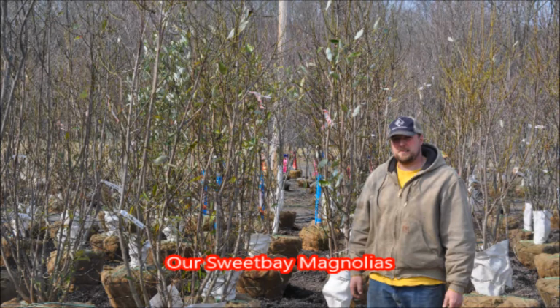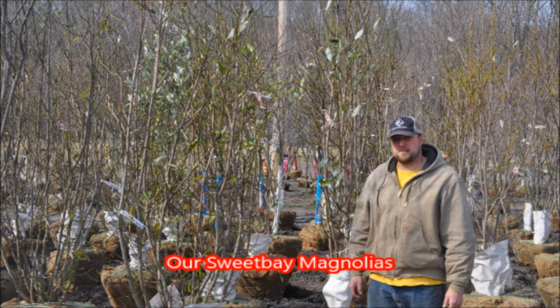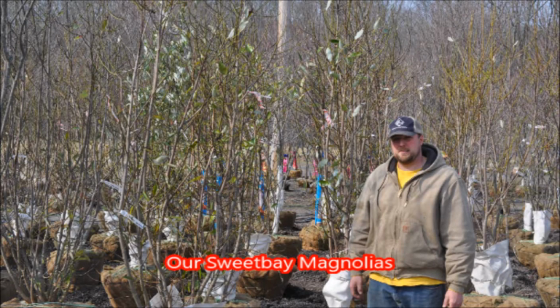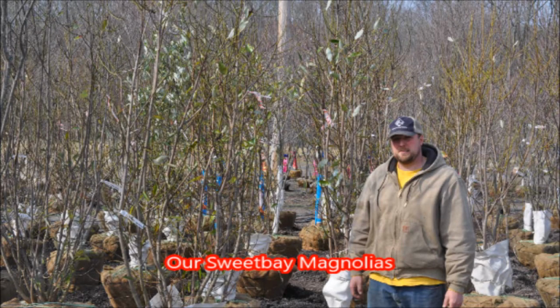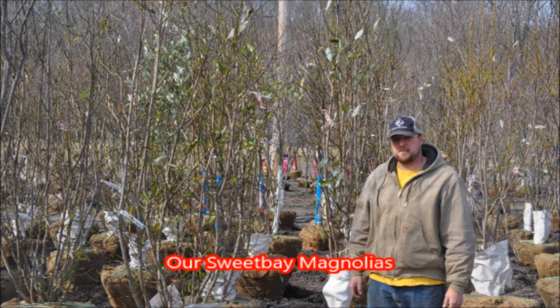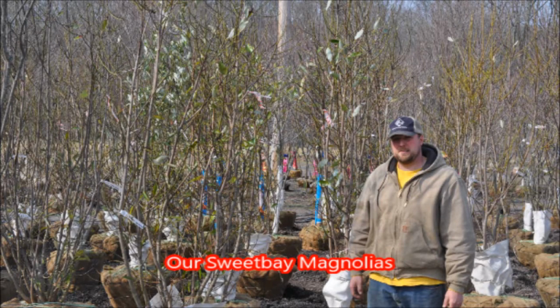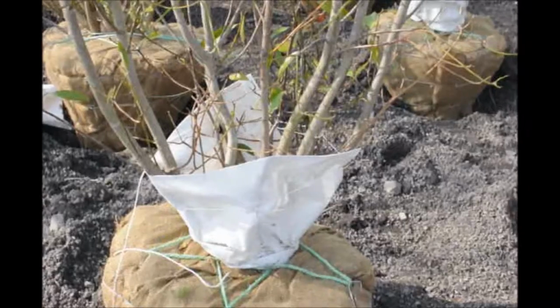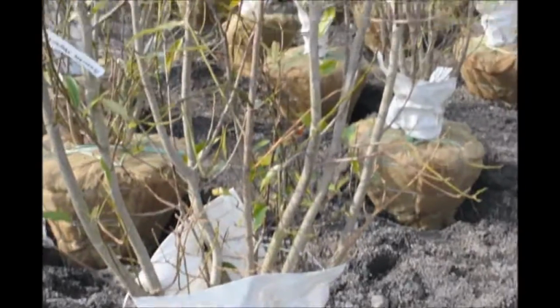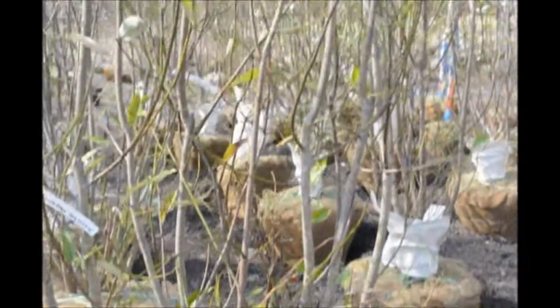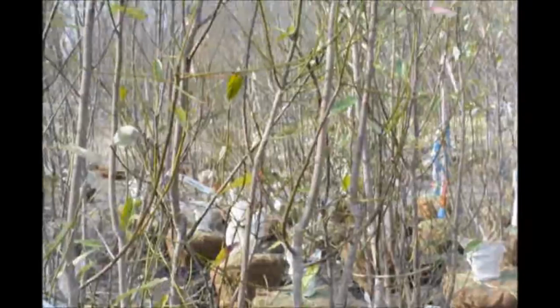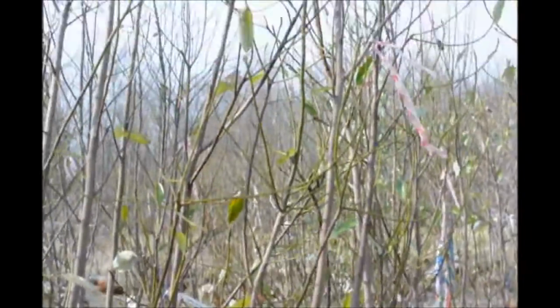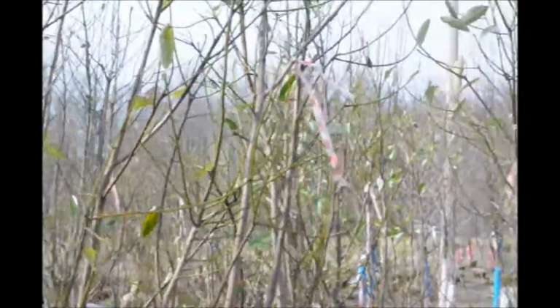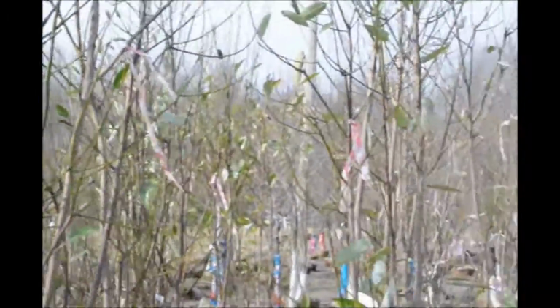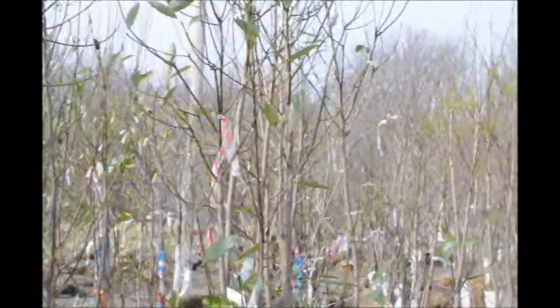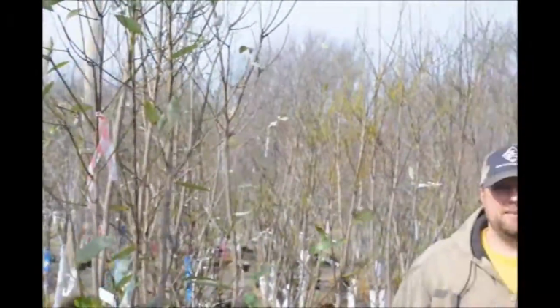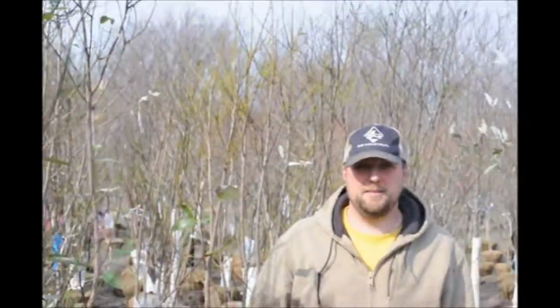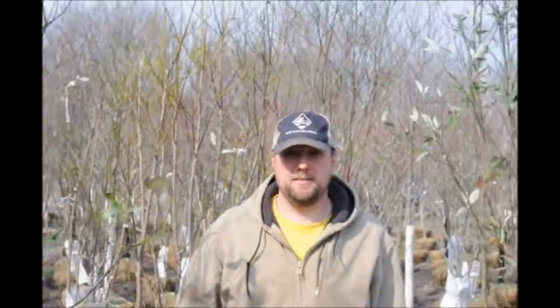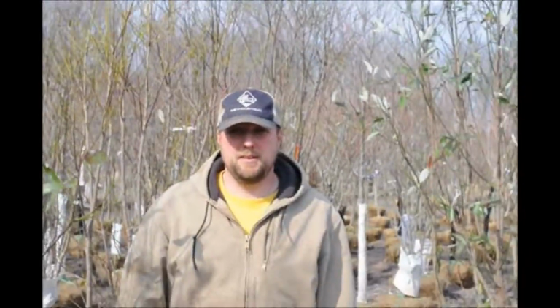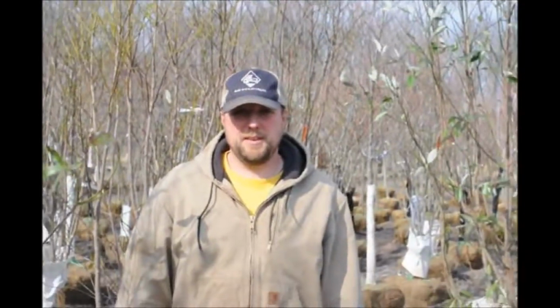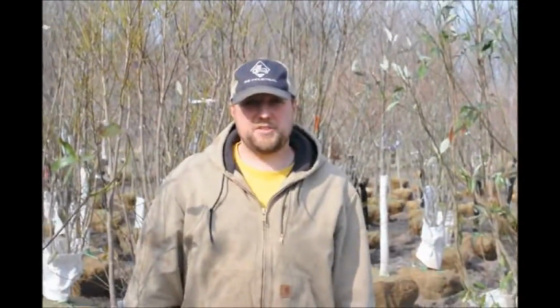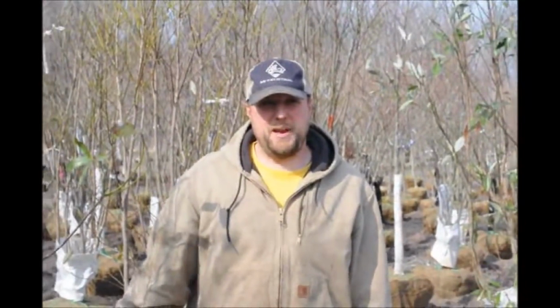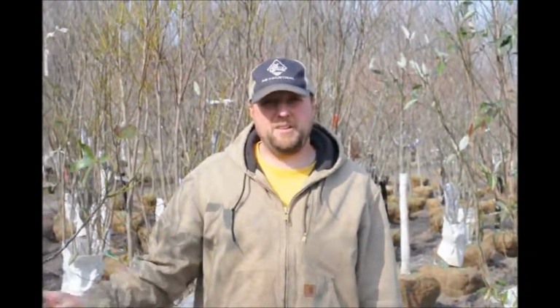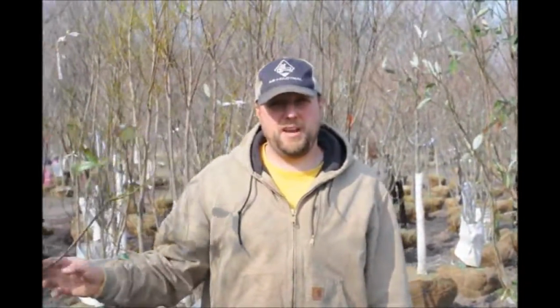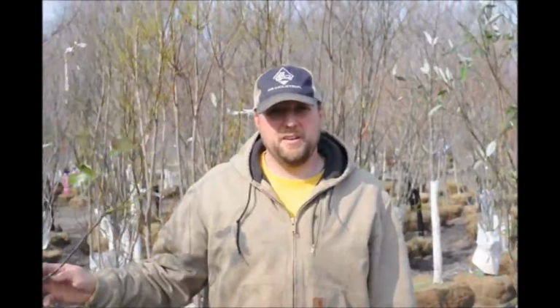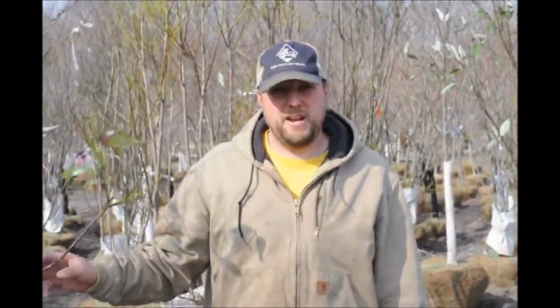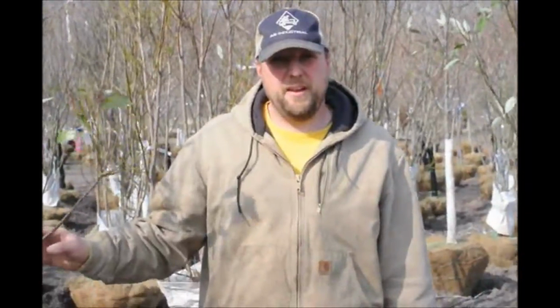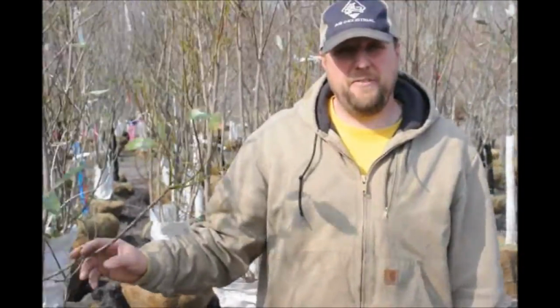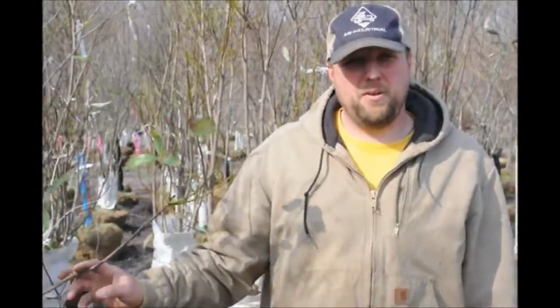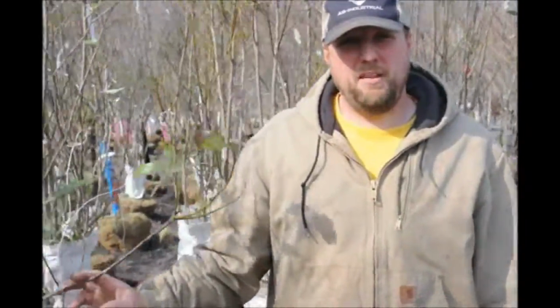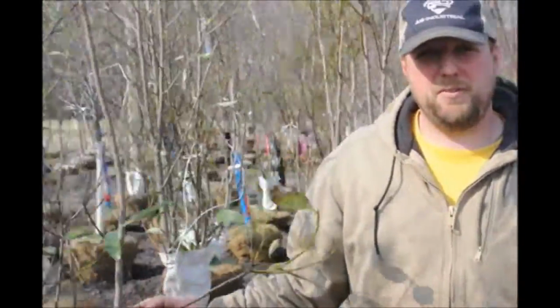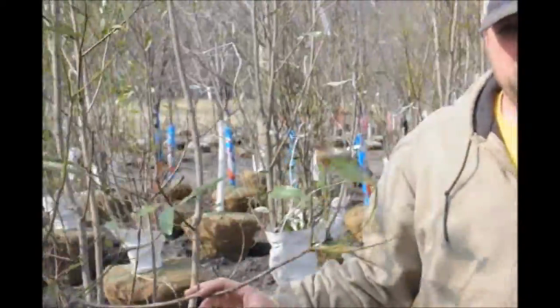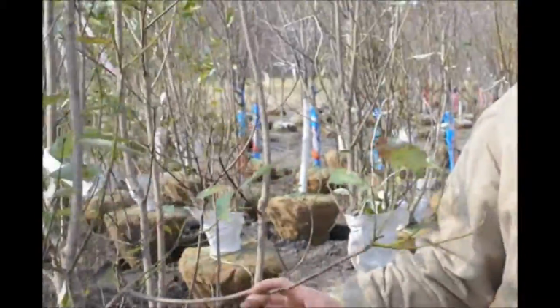Magnolia Virginiana, also known as Sweet Bay Magnolia, is a very nice landscape tree. They grow between 10 and 20 feet tall, all the way up to about 60 feet tall, depending on where you live in the United States.